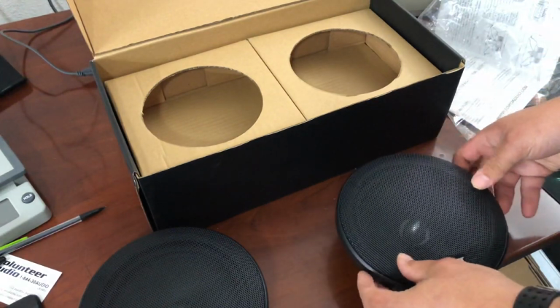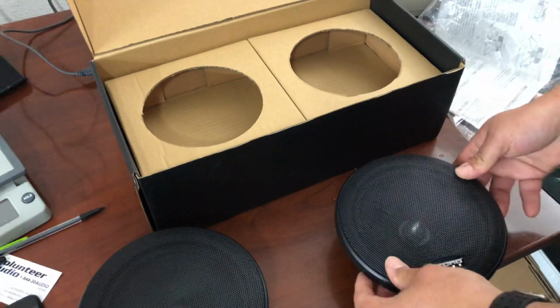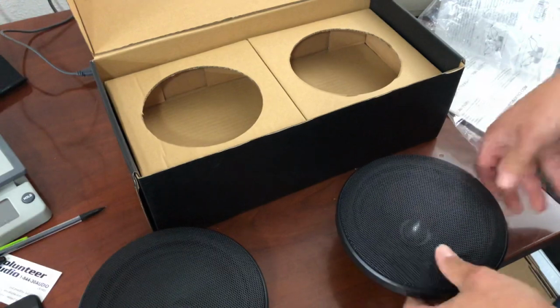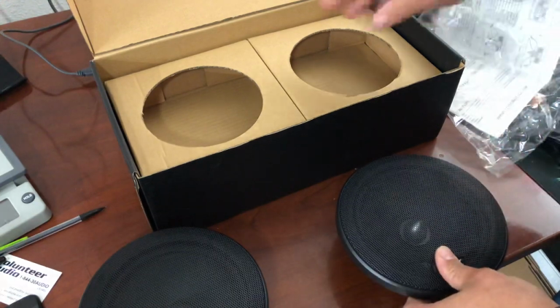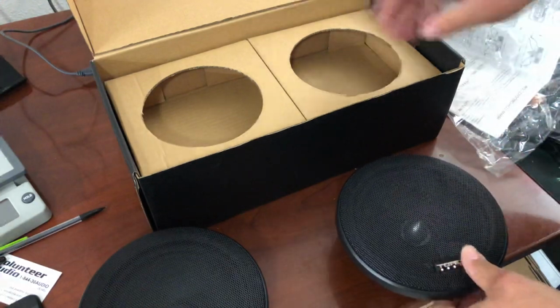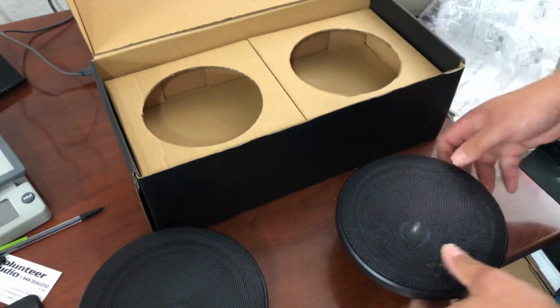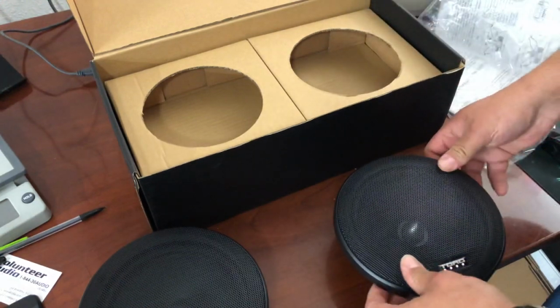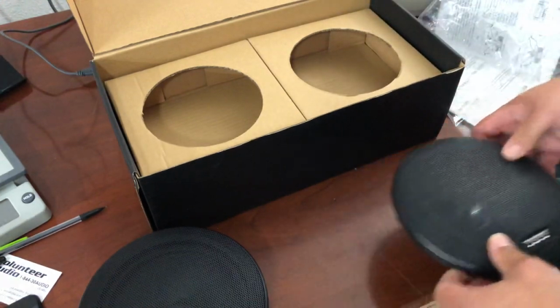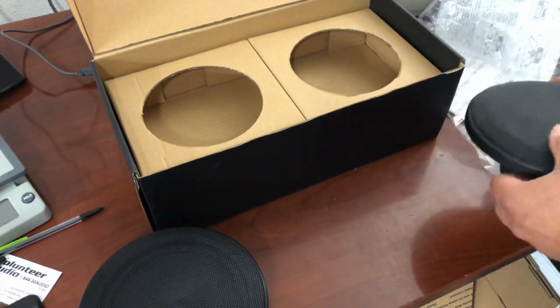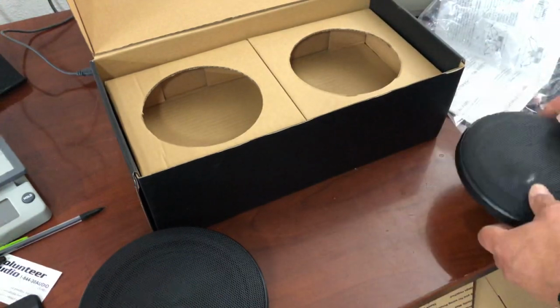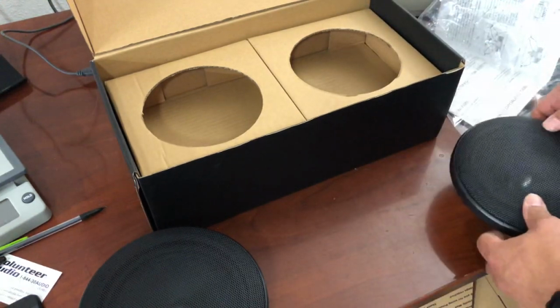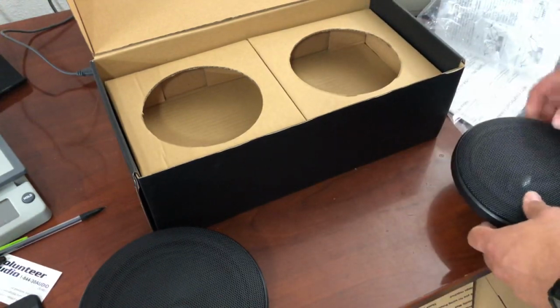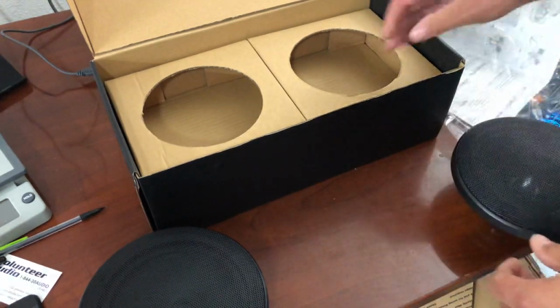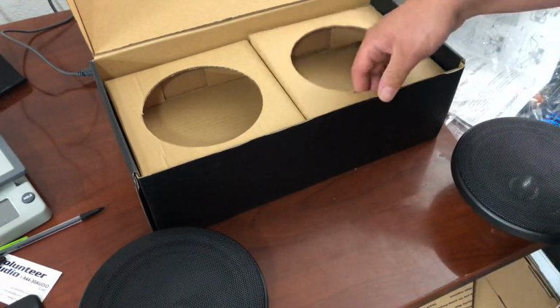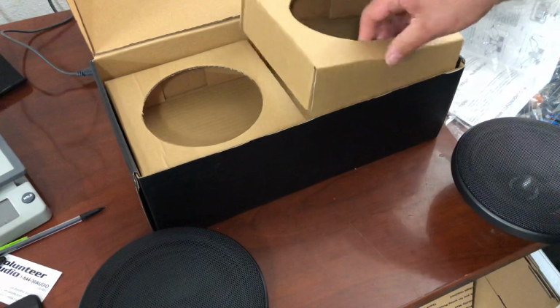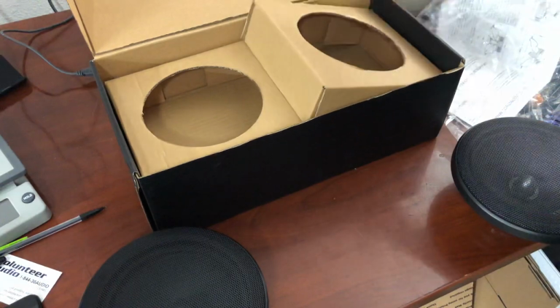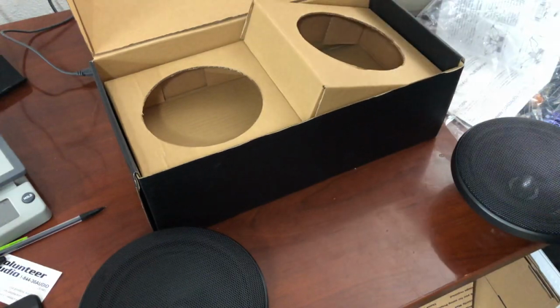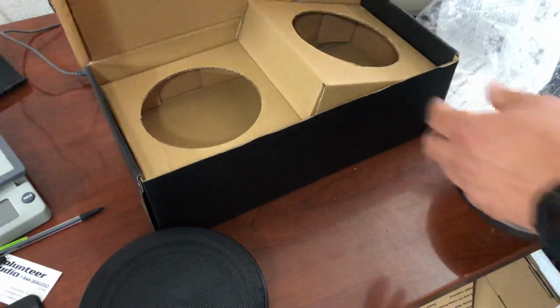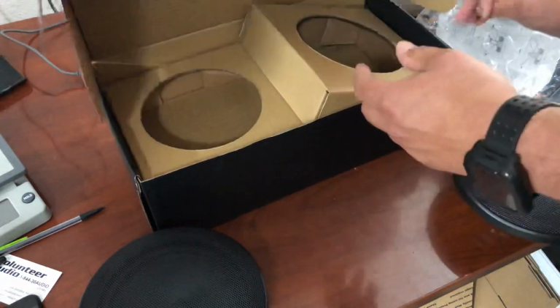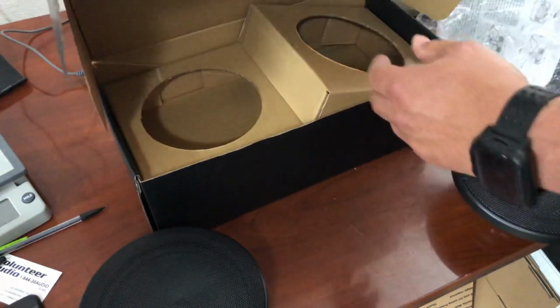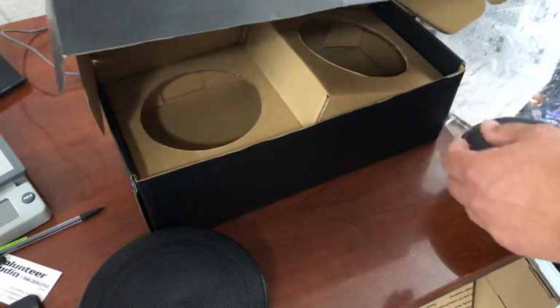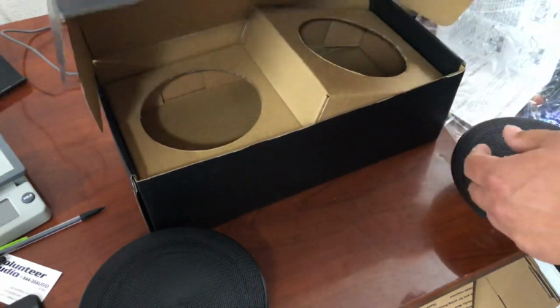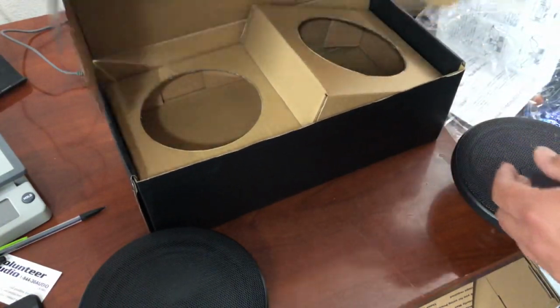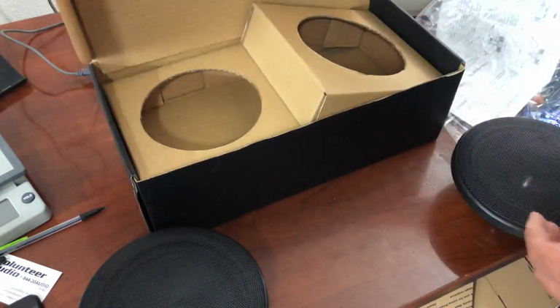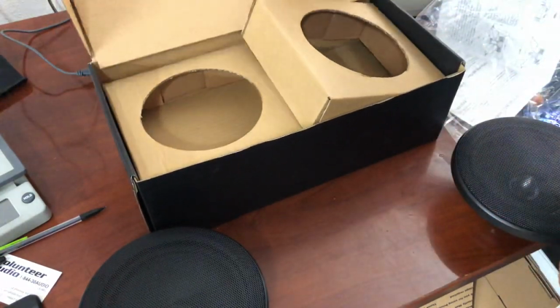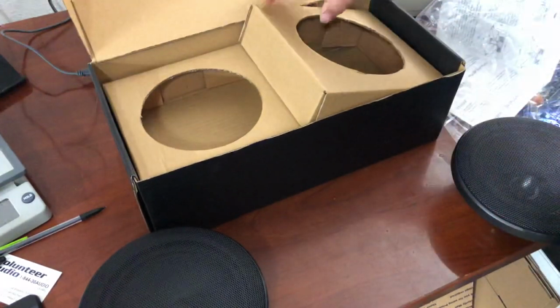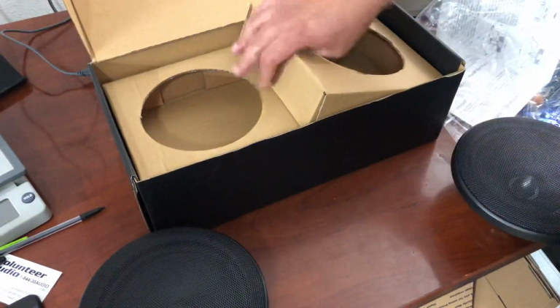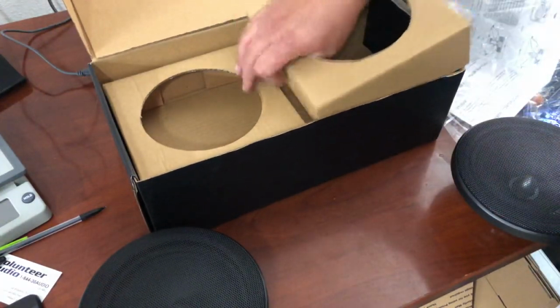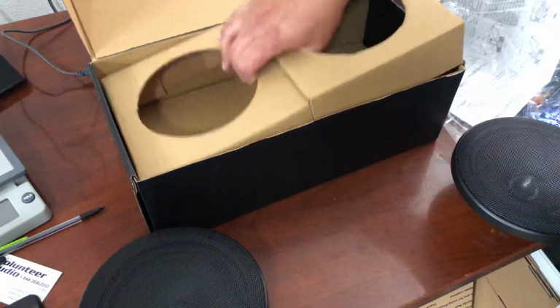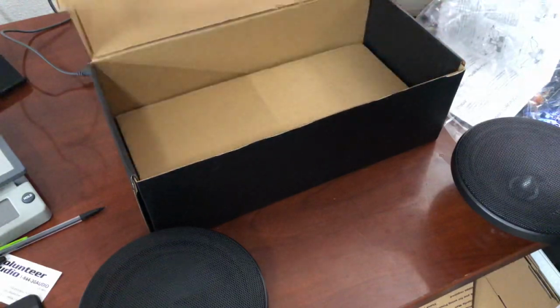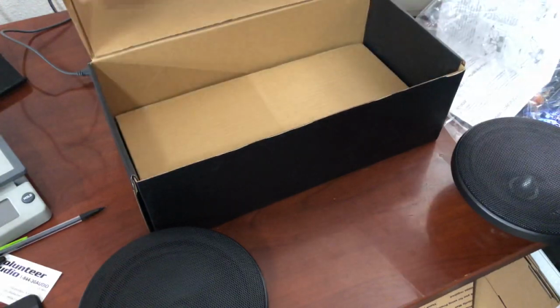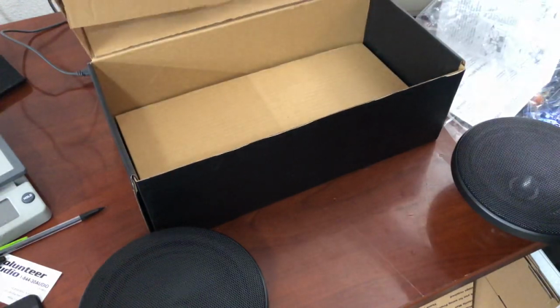Maybe a piece of styrofoam over that would help a little bit. The box didn't look to be honestly damaged that much. So now we can take these out.